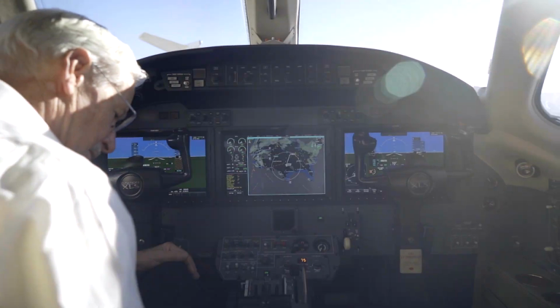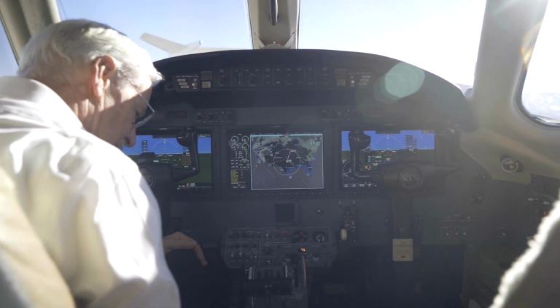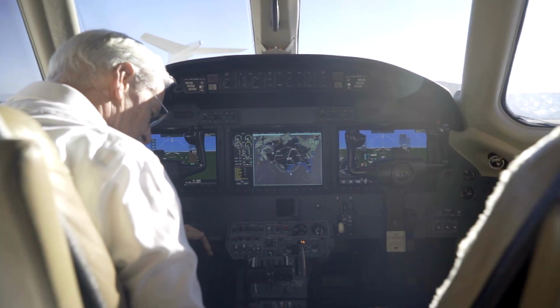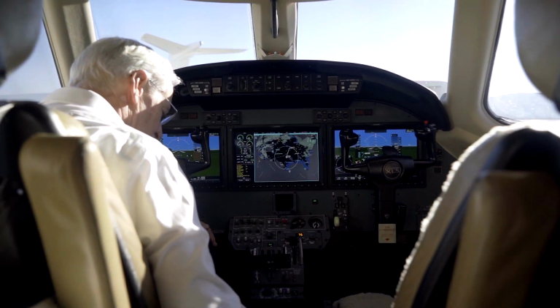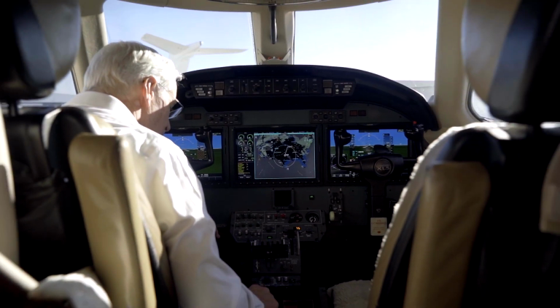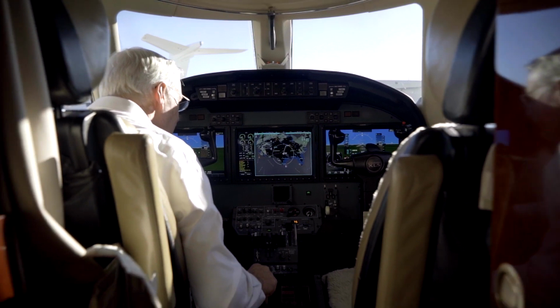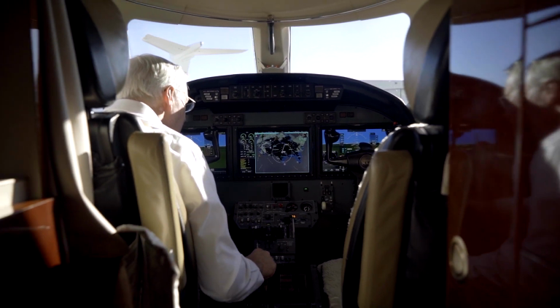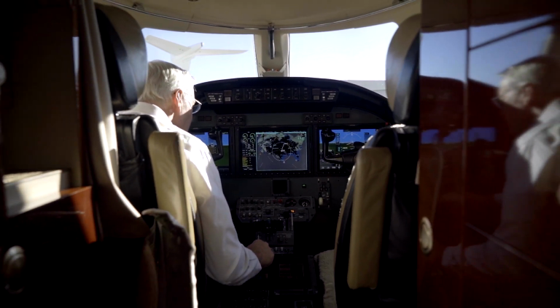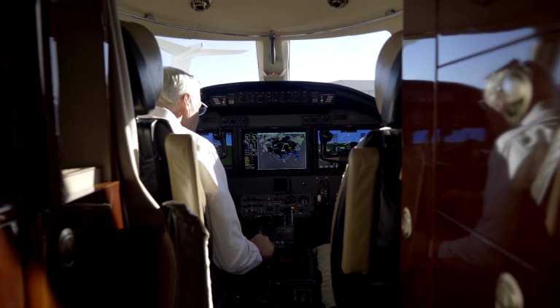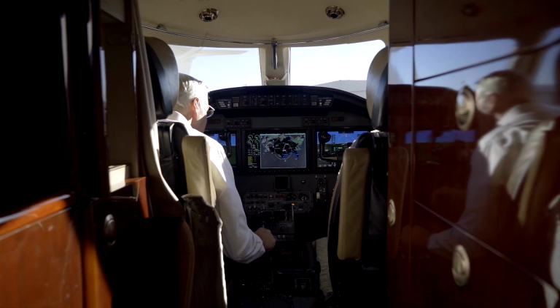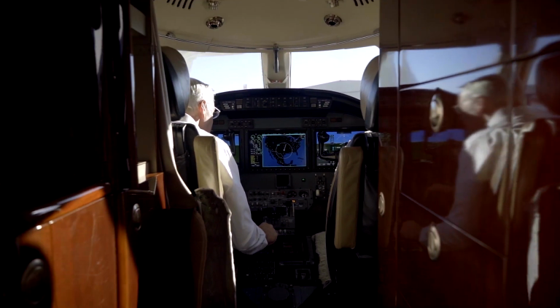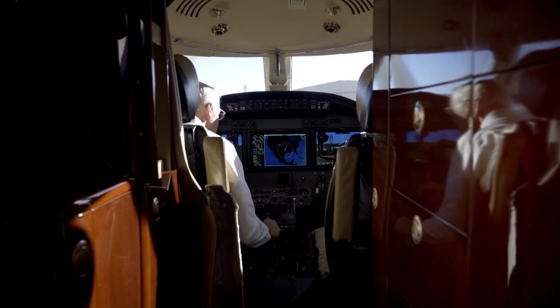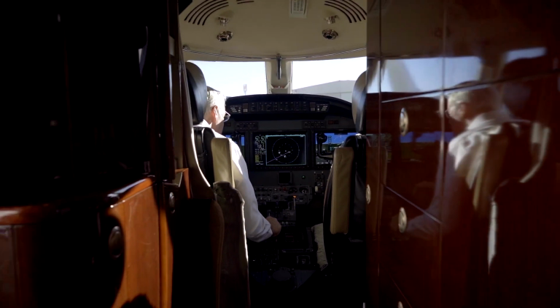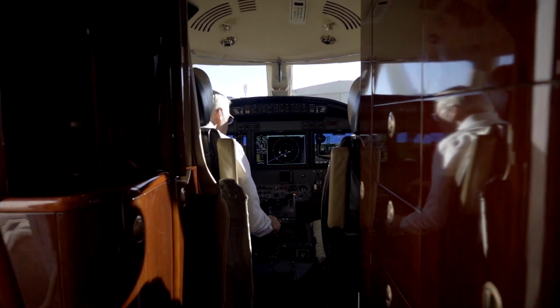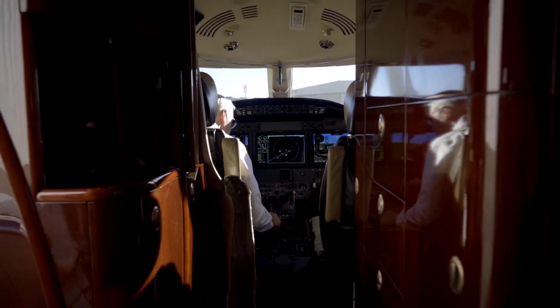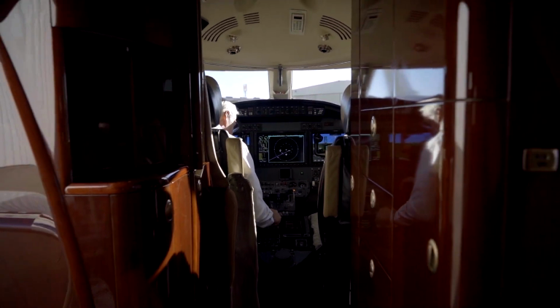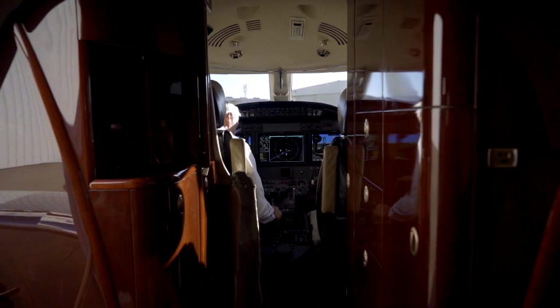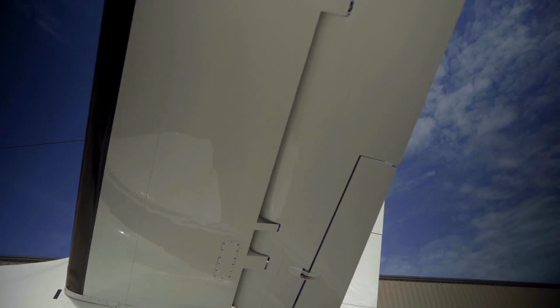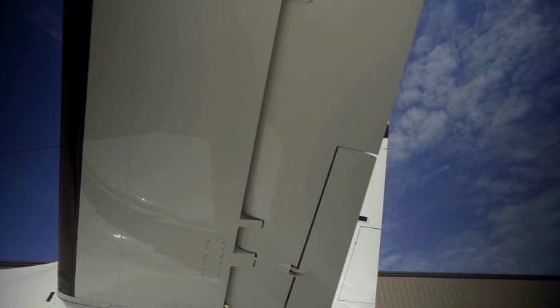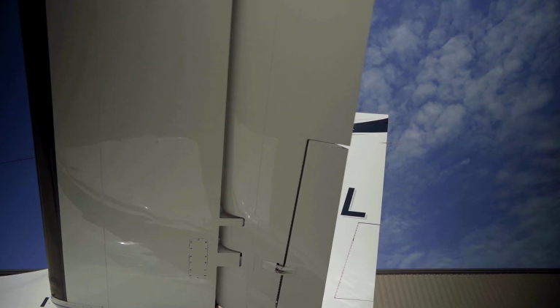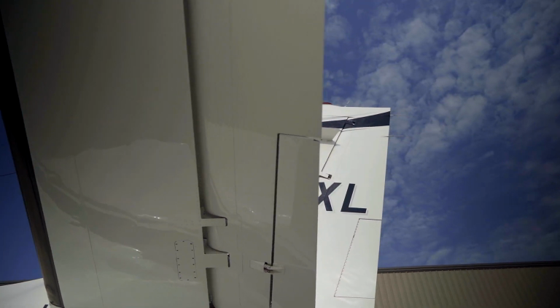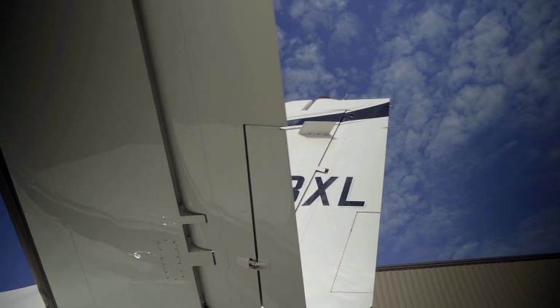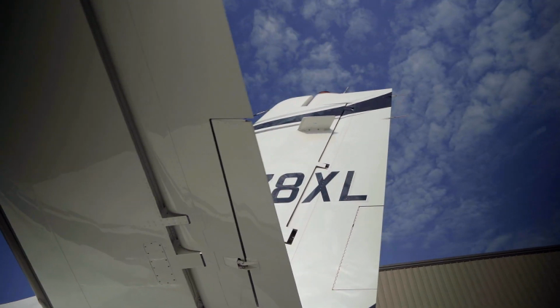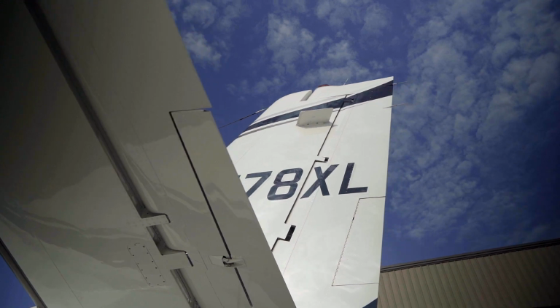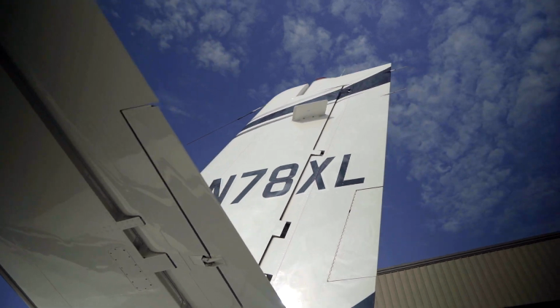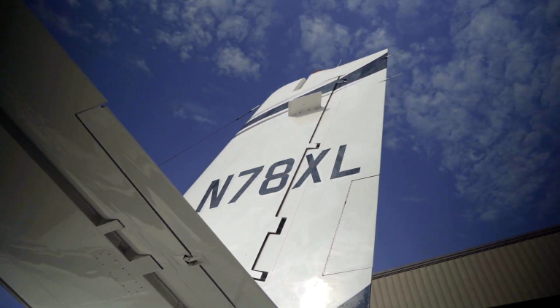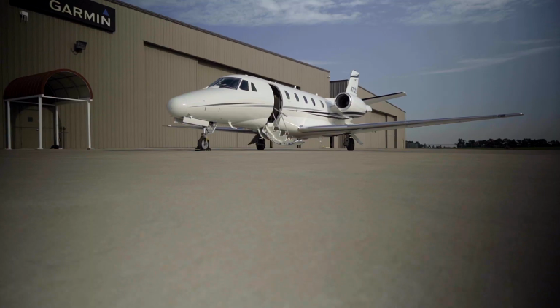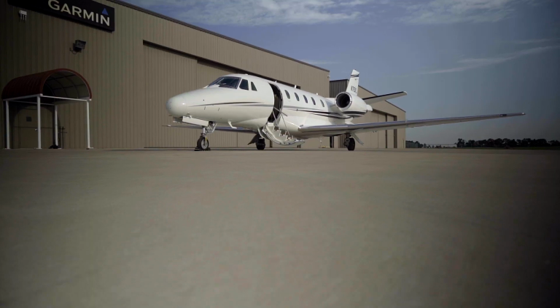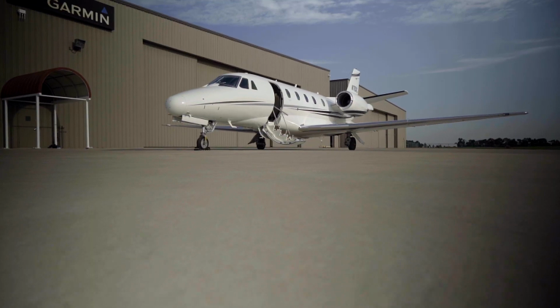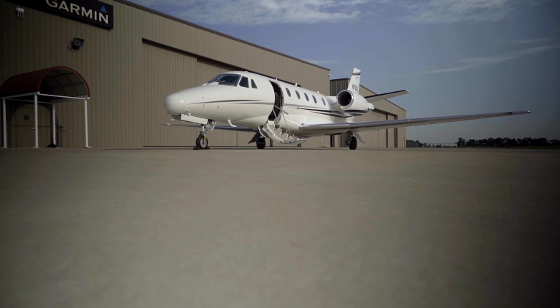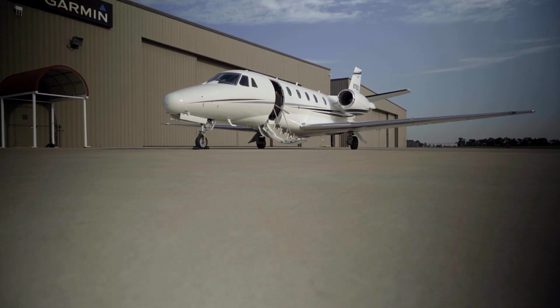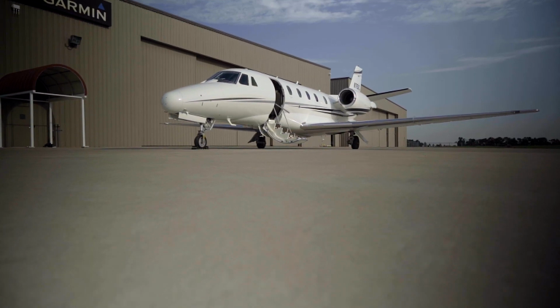The reason we chose to make the upgrade on an inventory airplane that we had is we knew we were going to get our investment back and make the airplane a much more sellable airplane.